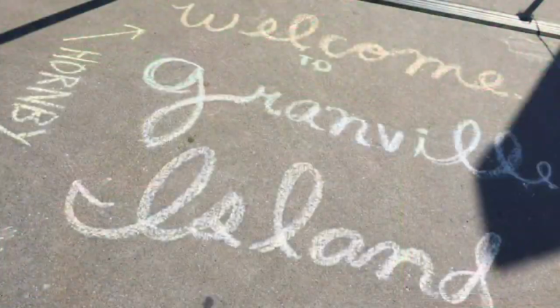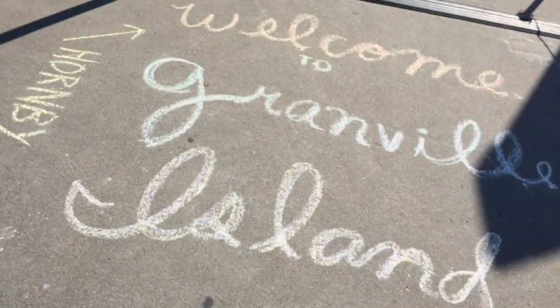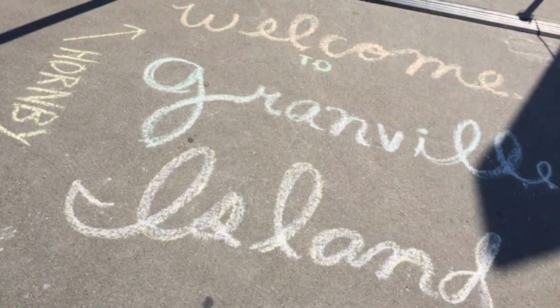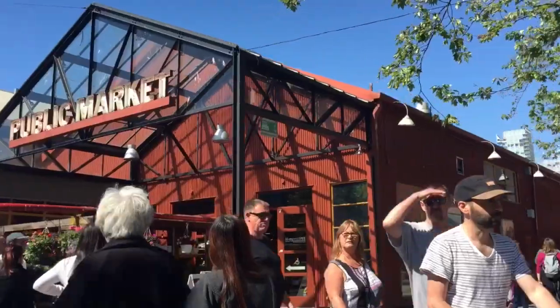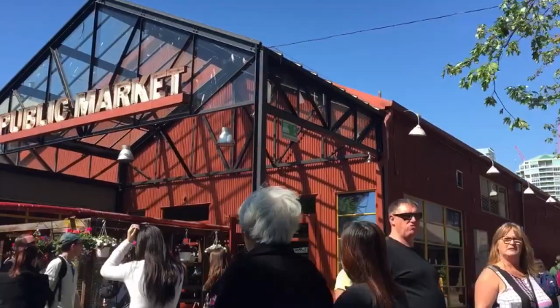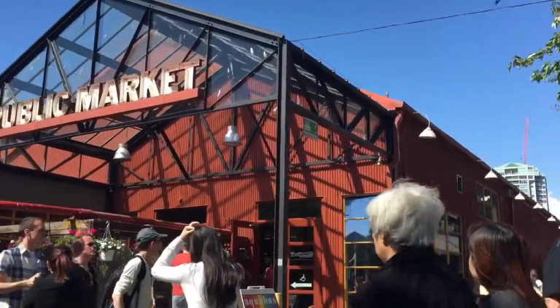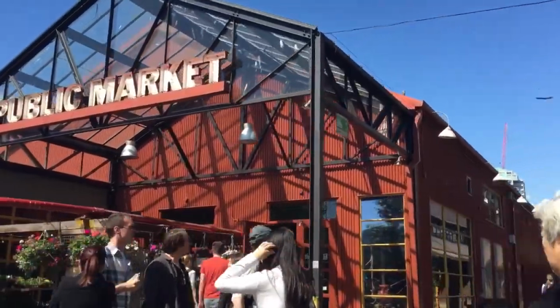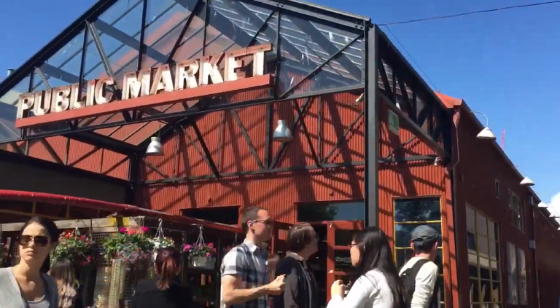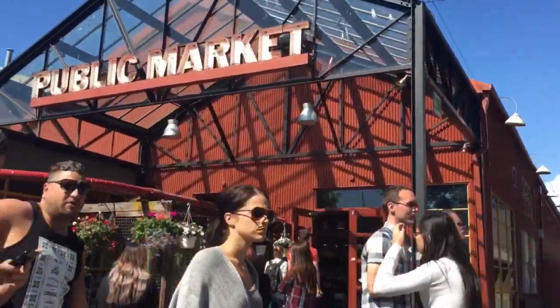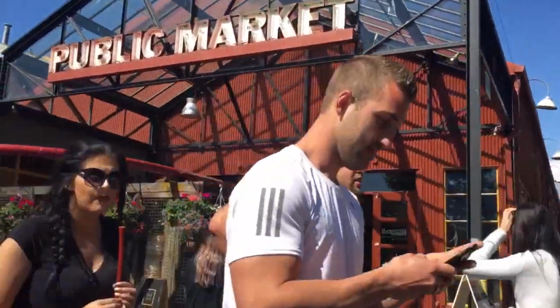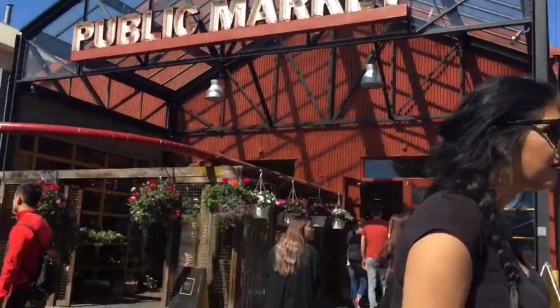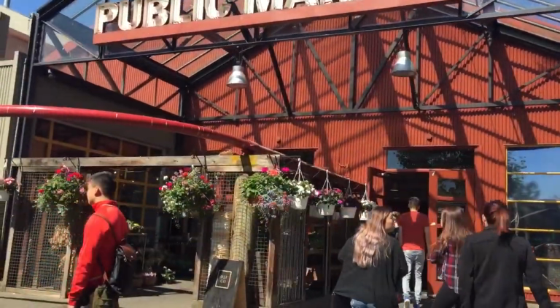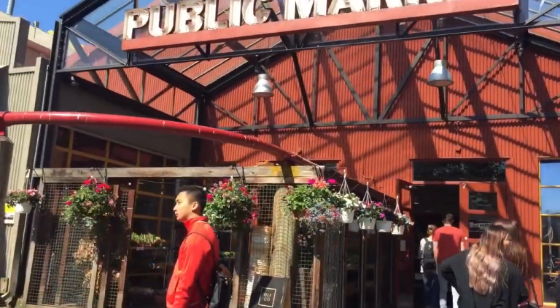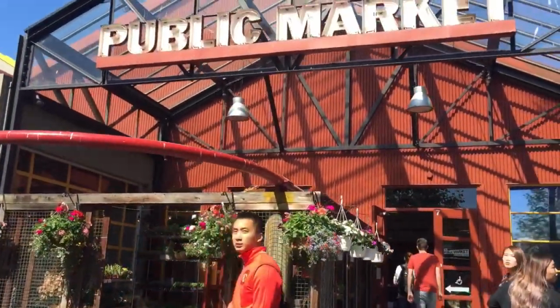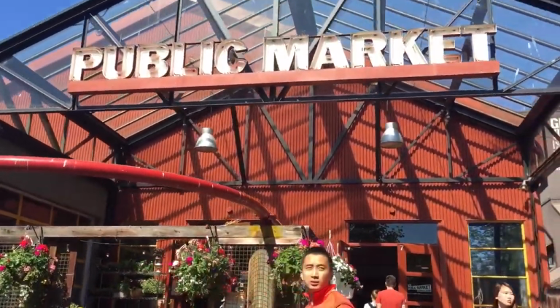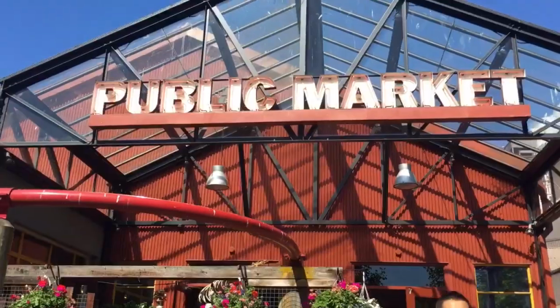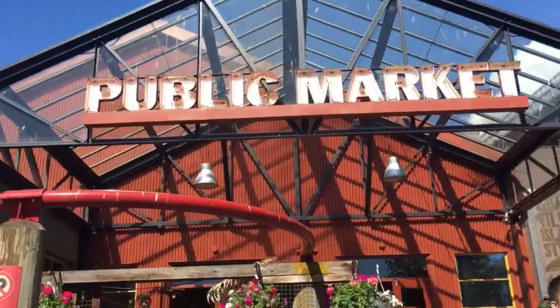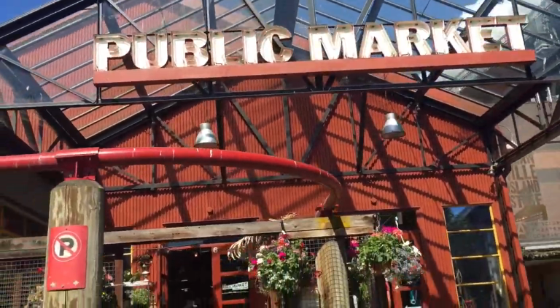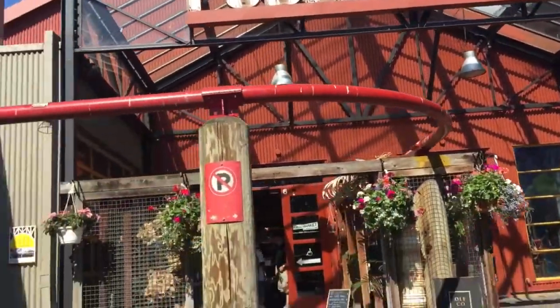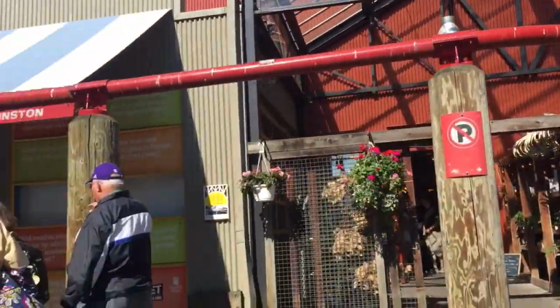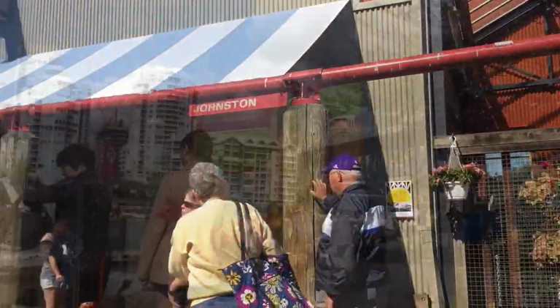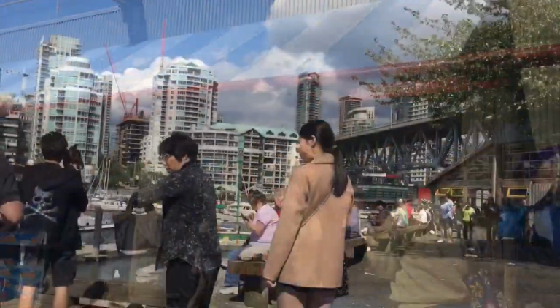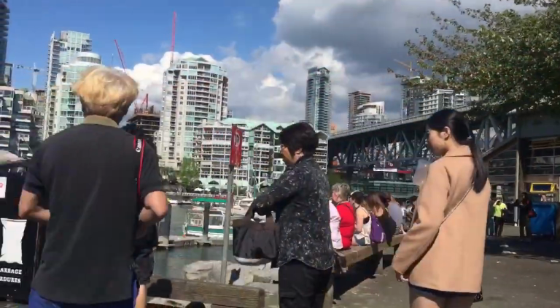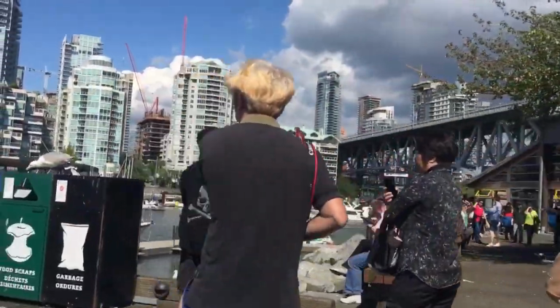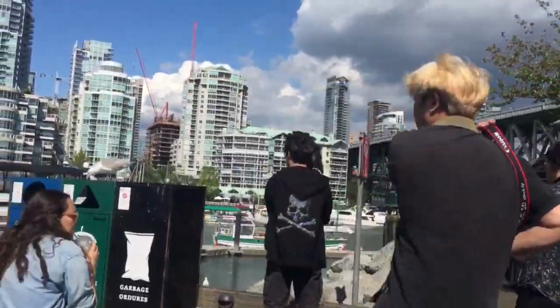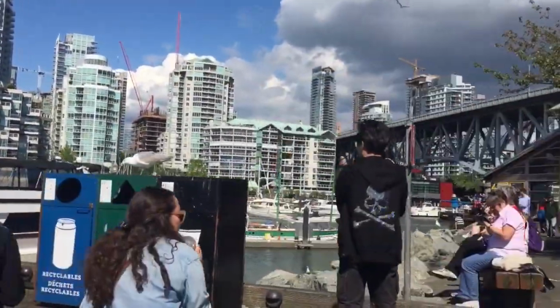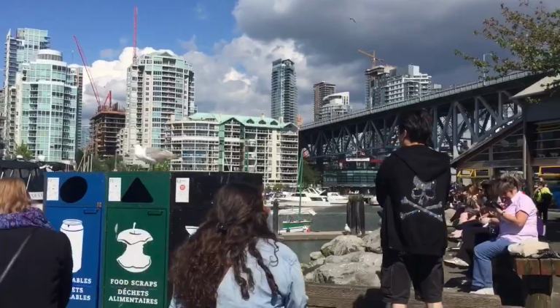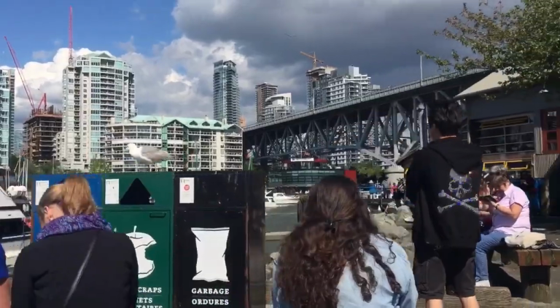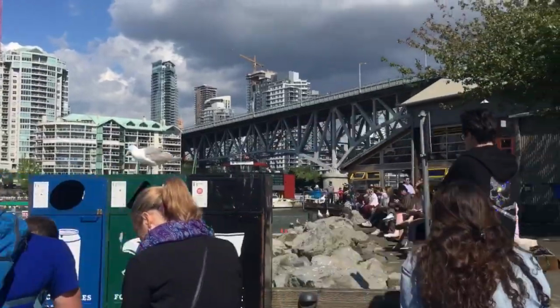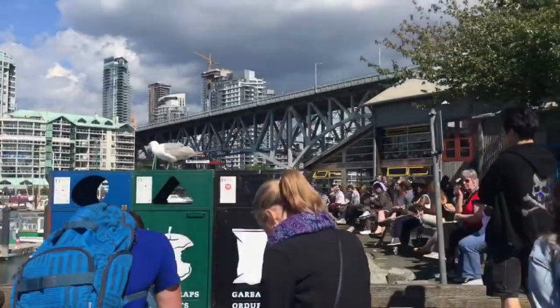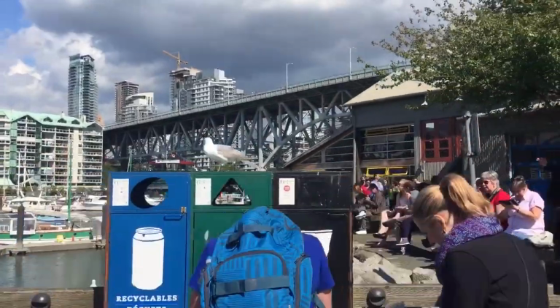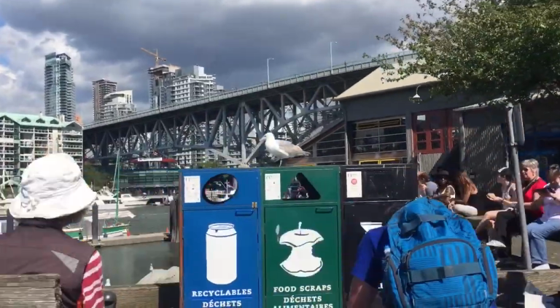Welcome to Granville Island, one of the most popular destinations for both tourists and residents alike. Words cannot describe how beautiful the views are of South Downtown Vancouver from this point of the island.